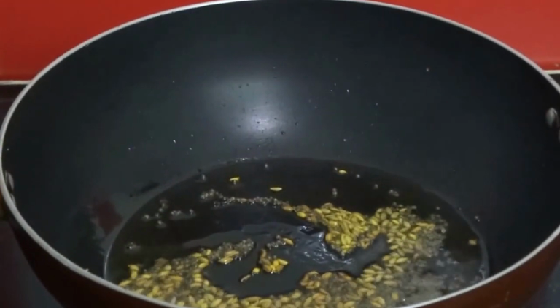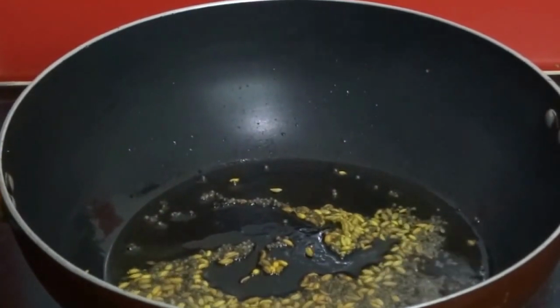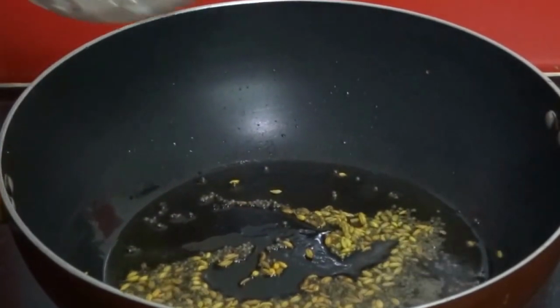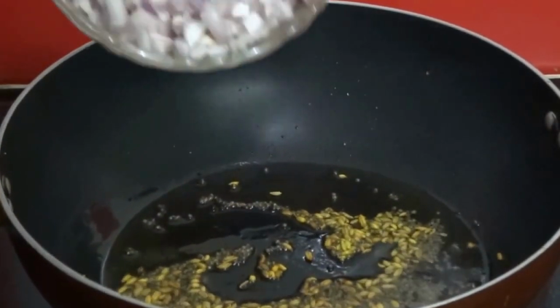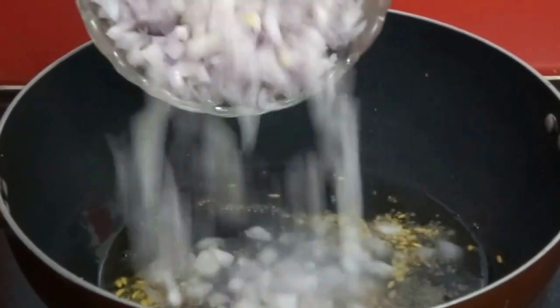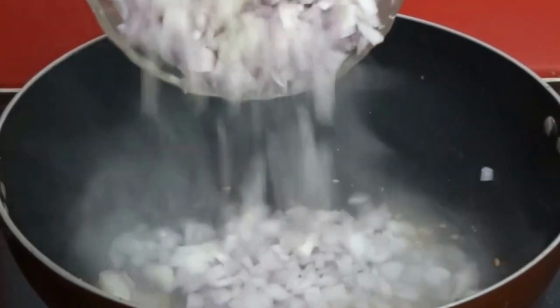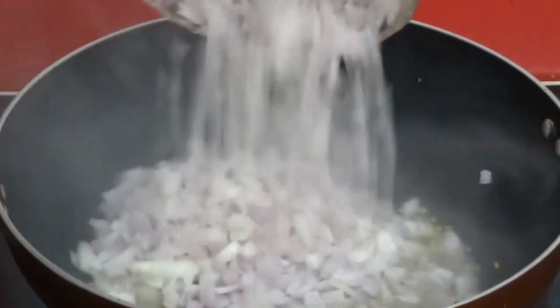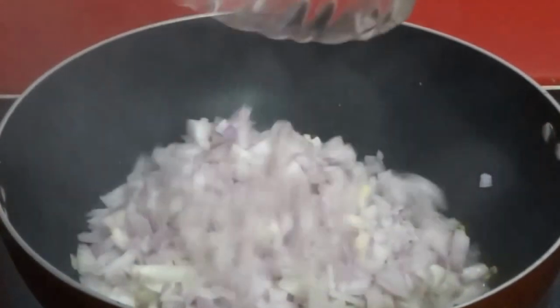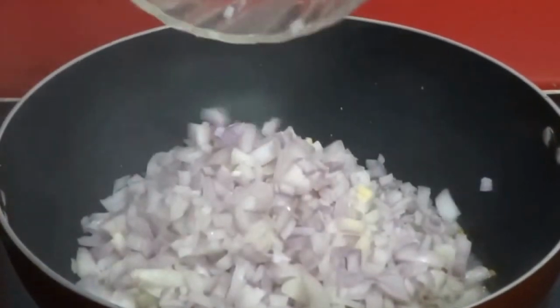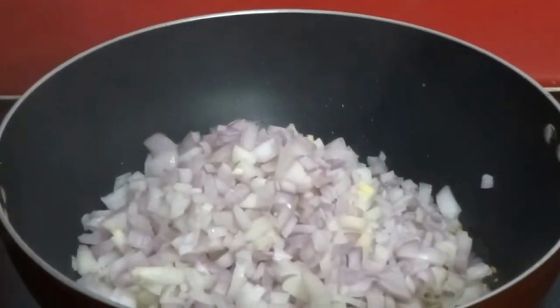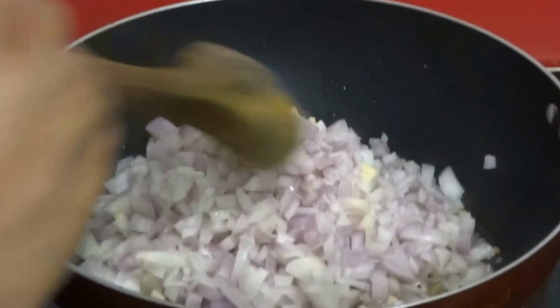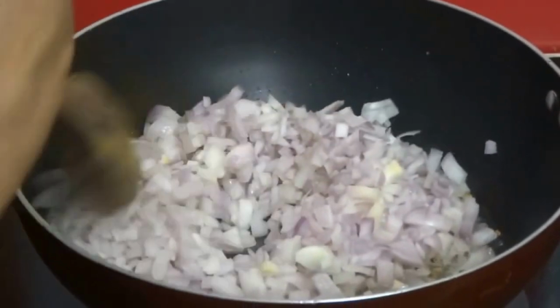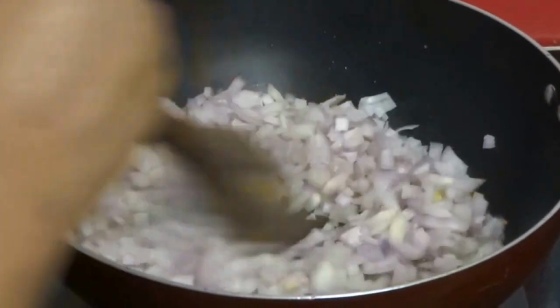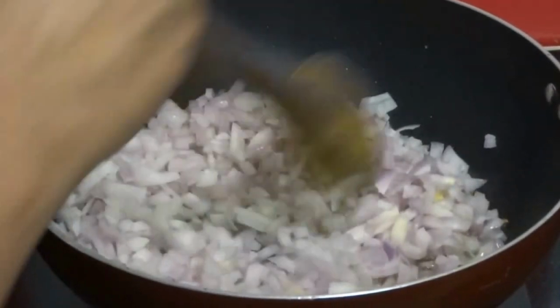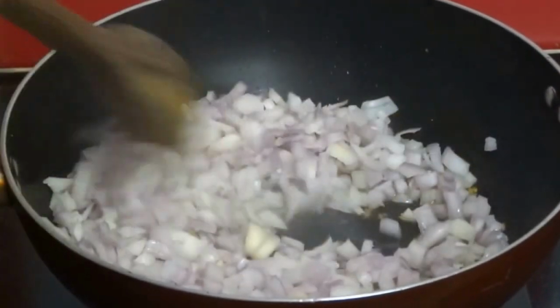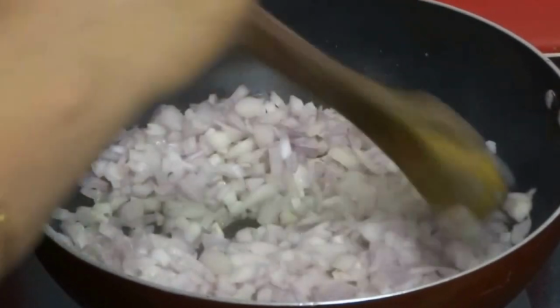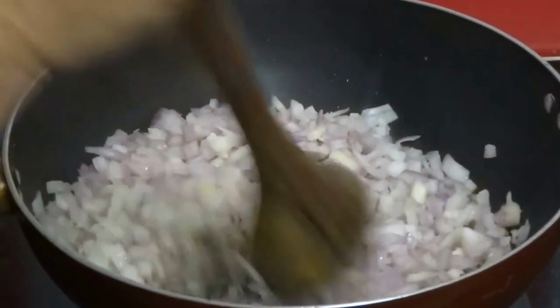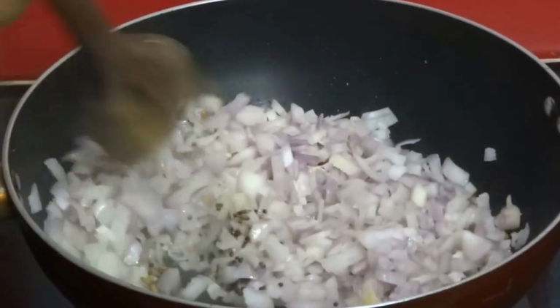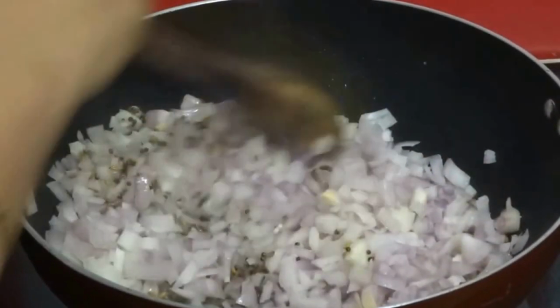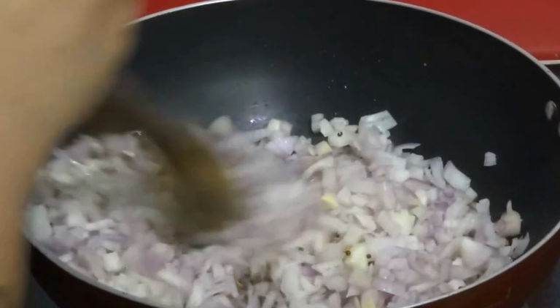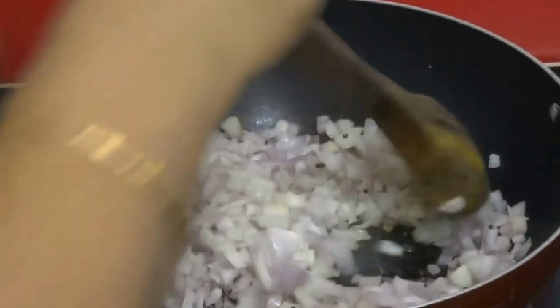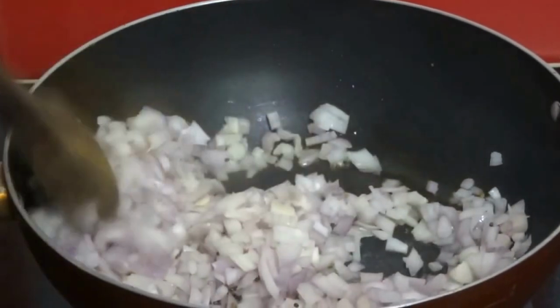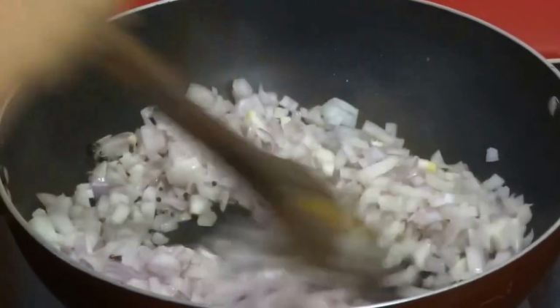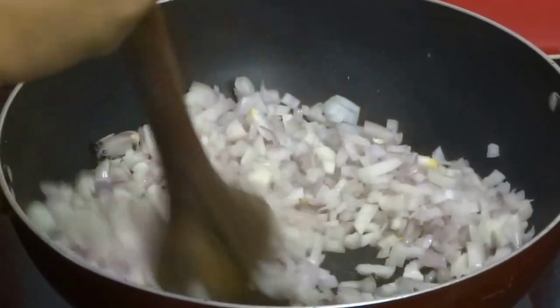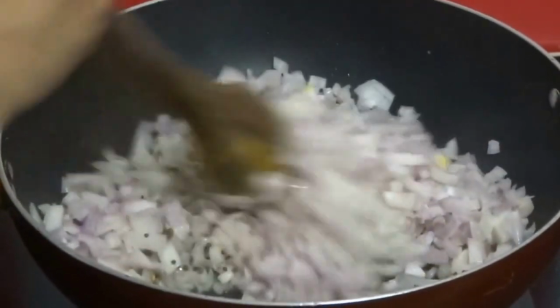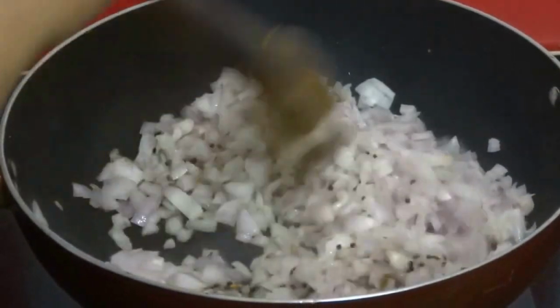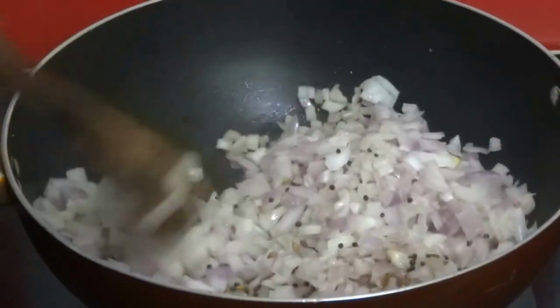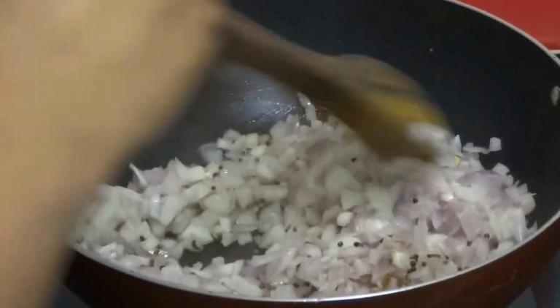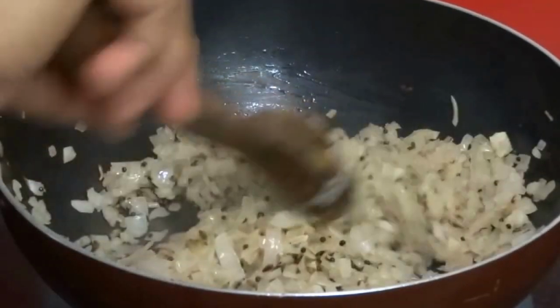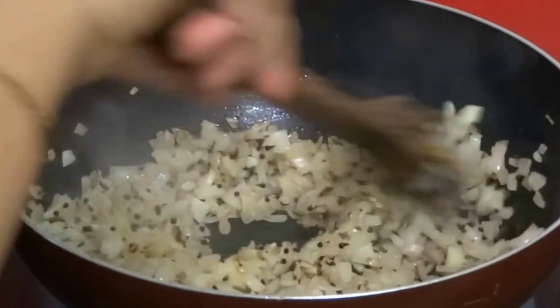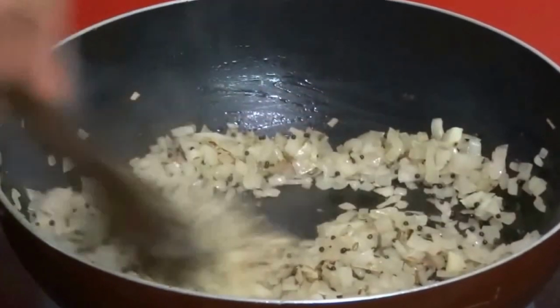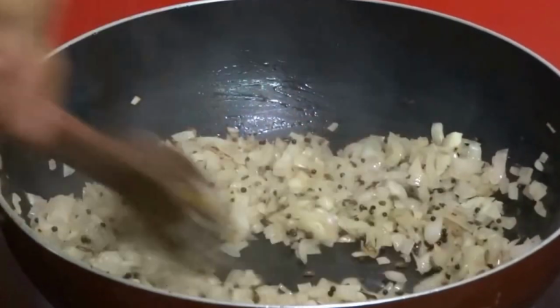It's time for us to add 1 and a half cups of finely chopped onion. Sauté this till it becomes light golden. The color has changed.